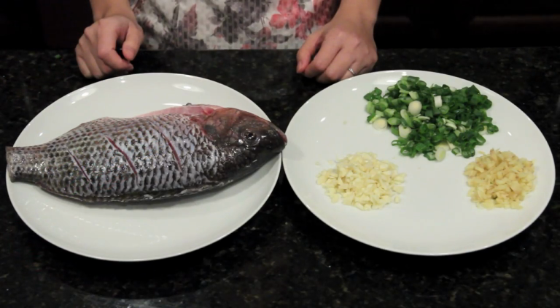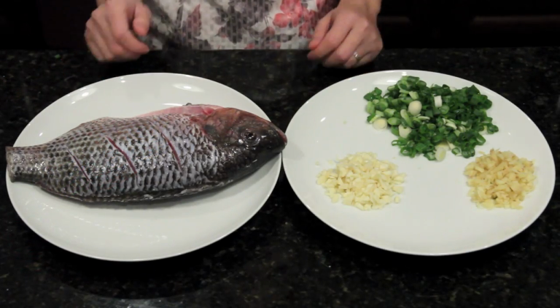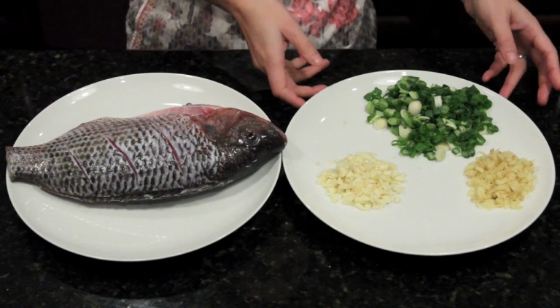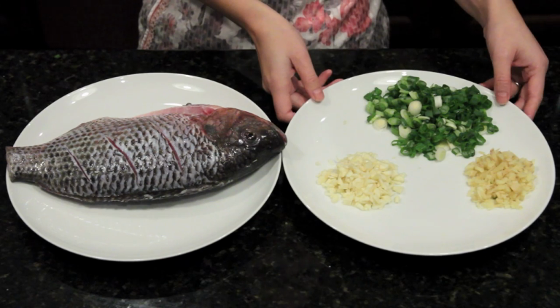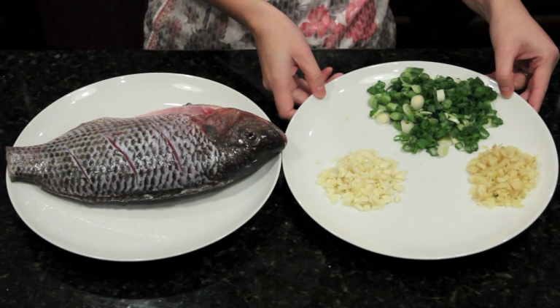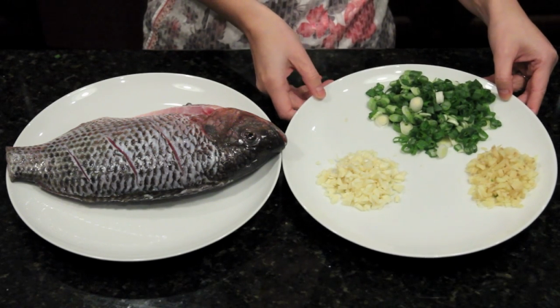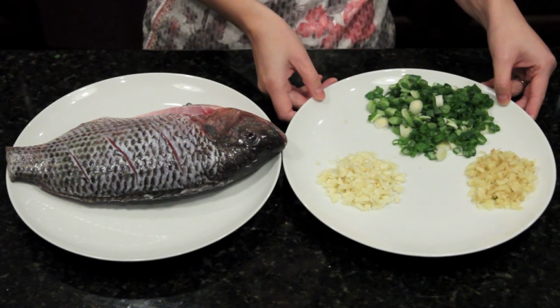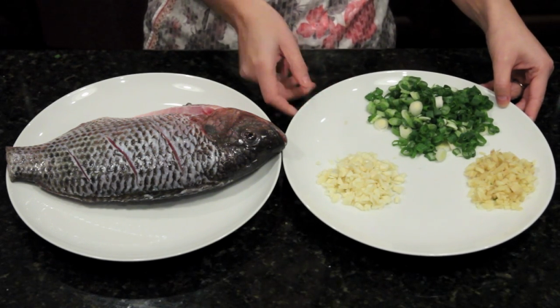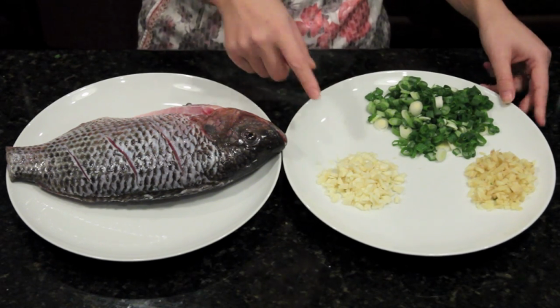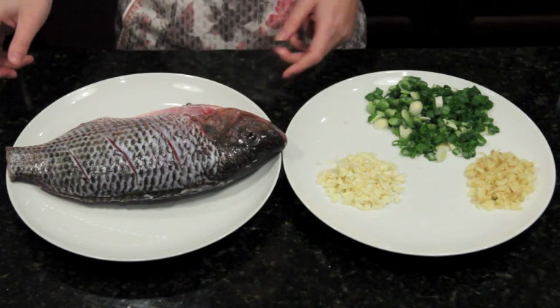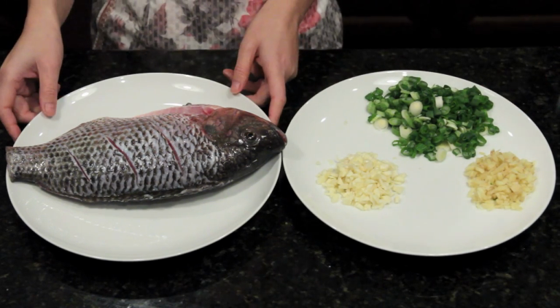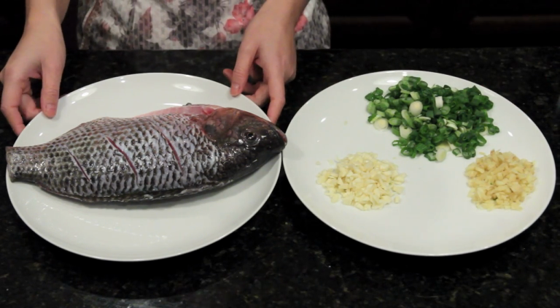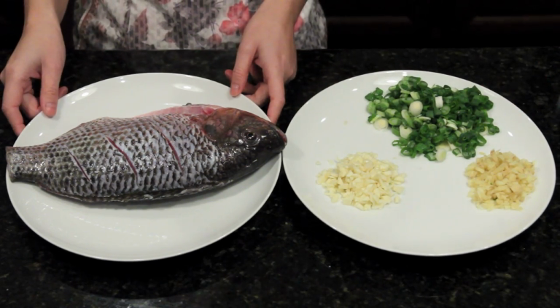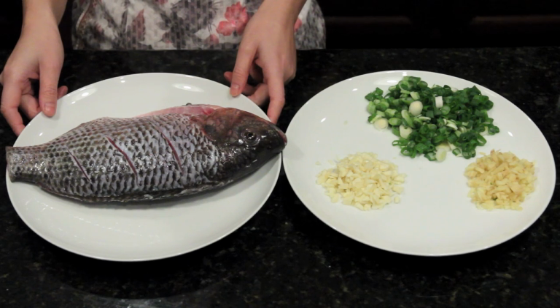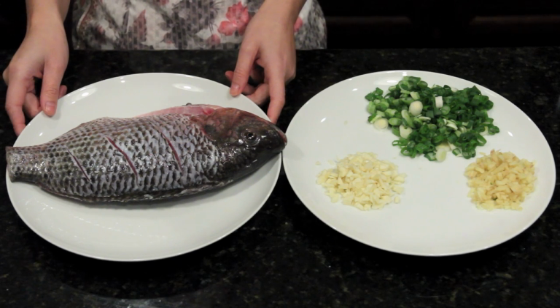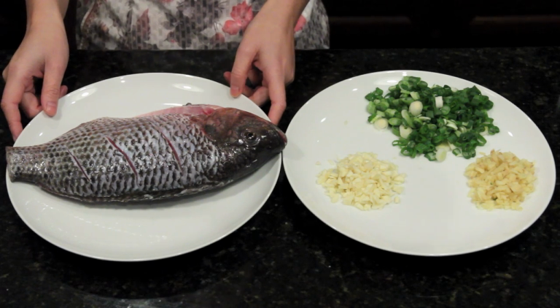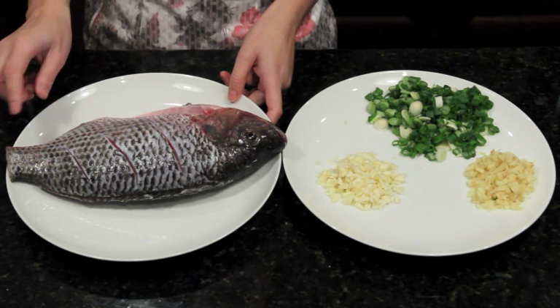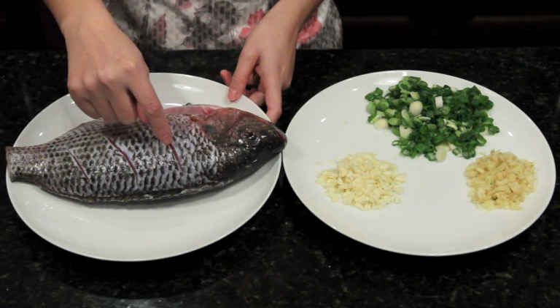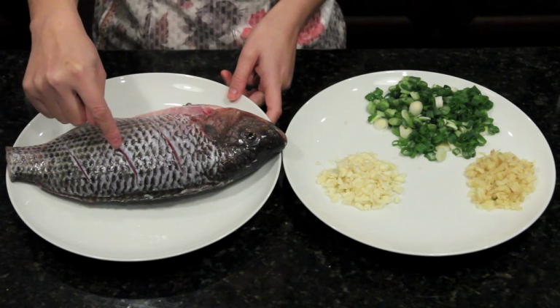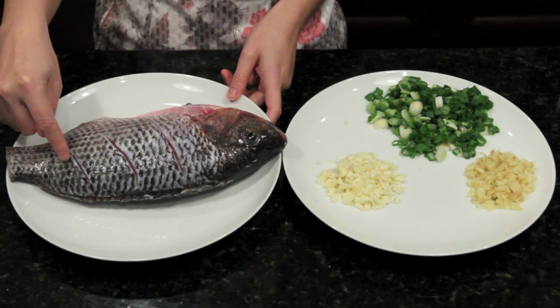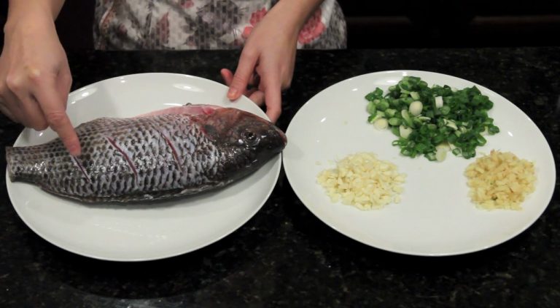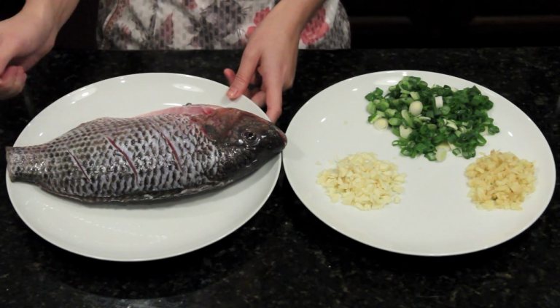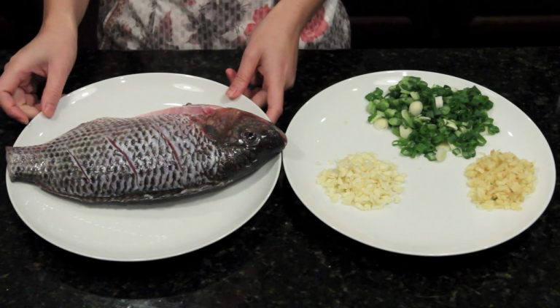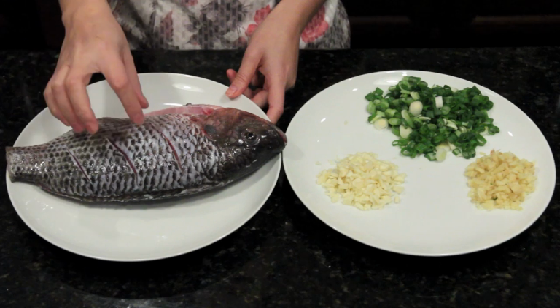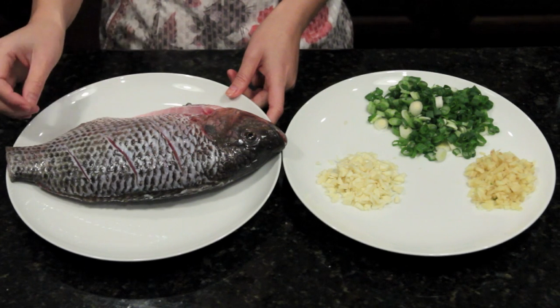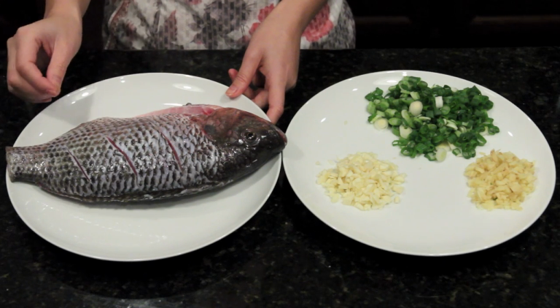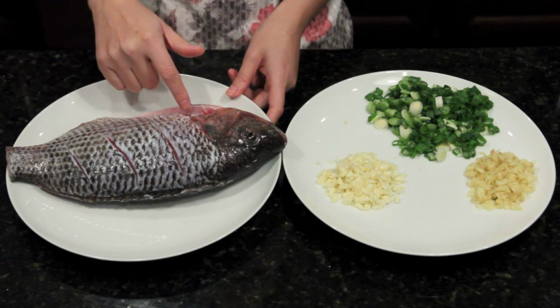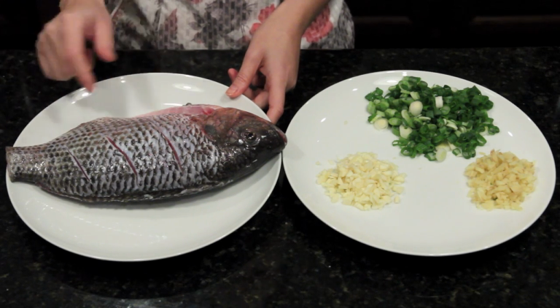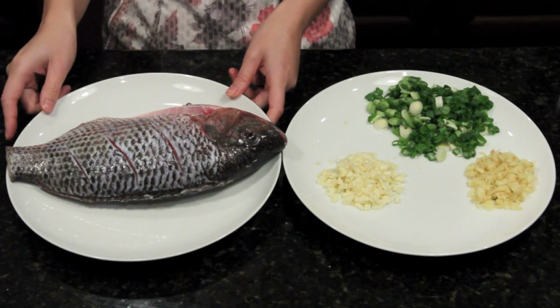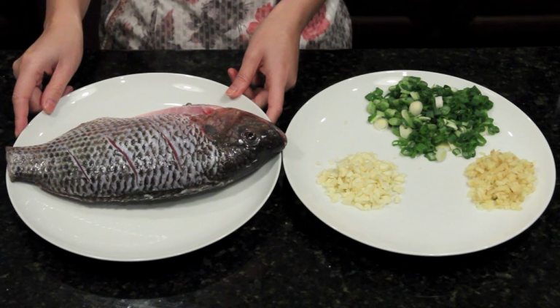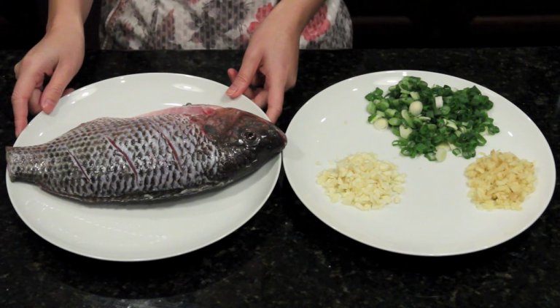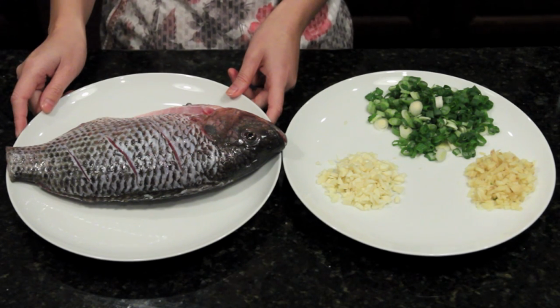Before cooking, we chop up scallions, ginger, and garlic. For the fish, dry it with a paper towel and make three cuts on both sides. Put salt on and also inside the fish. Now we are ready to cook.